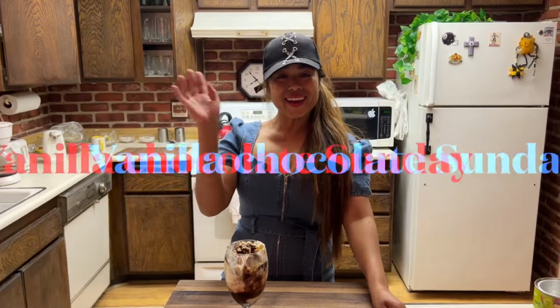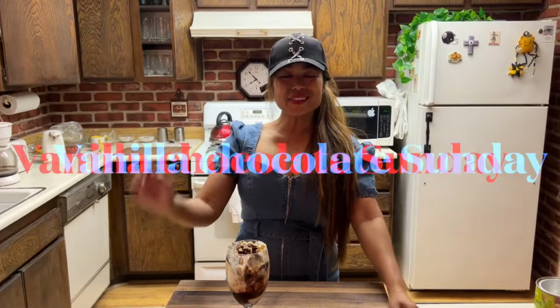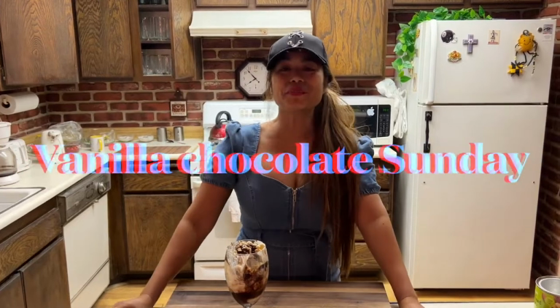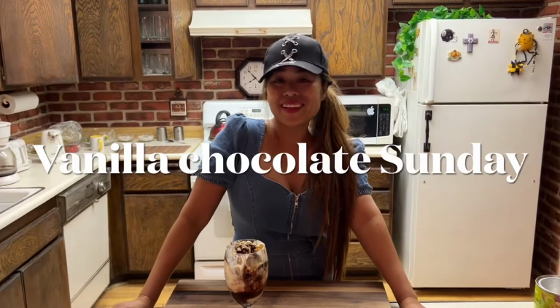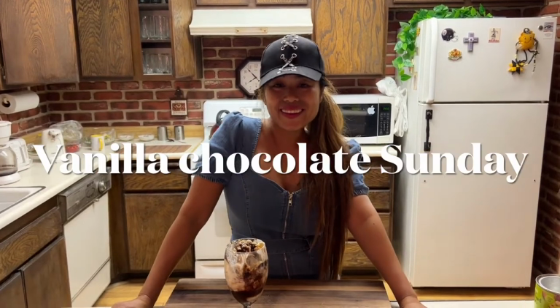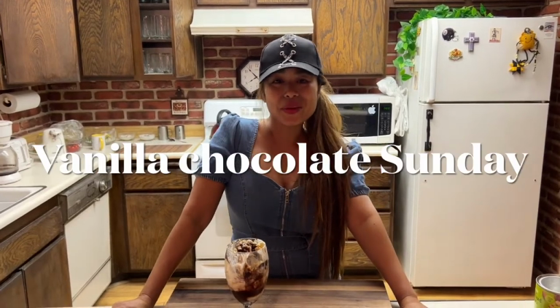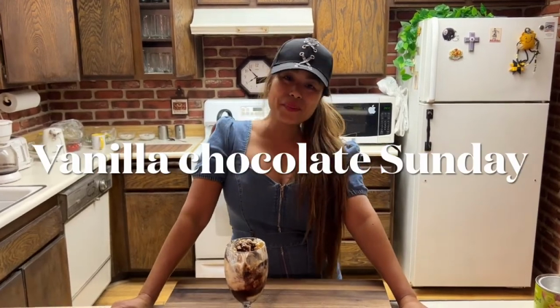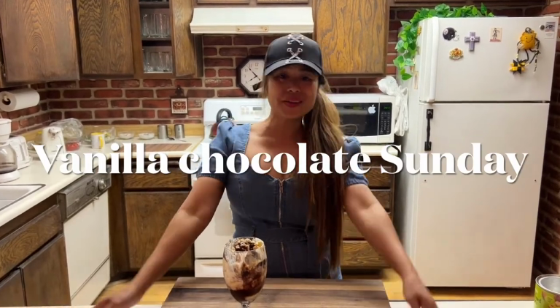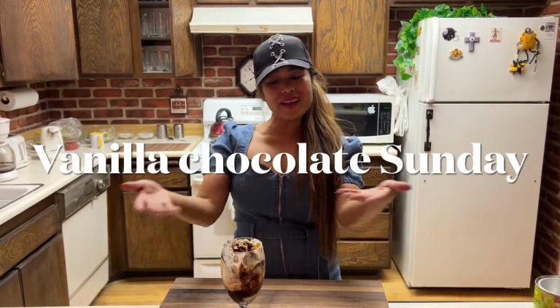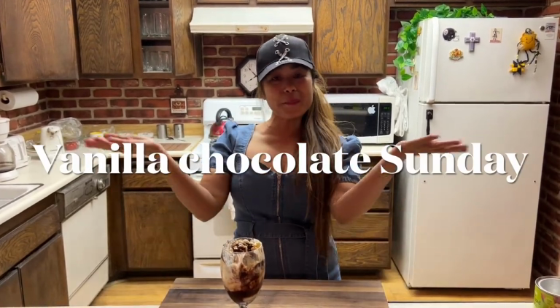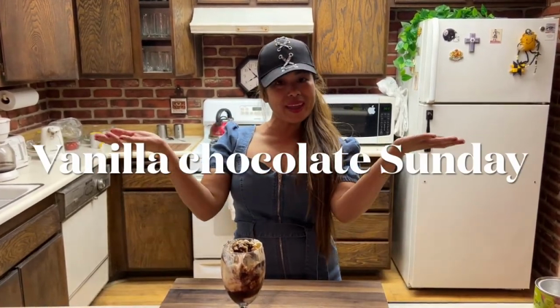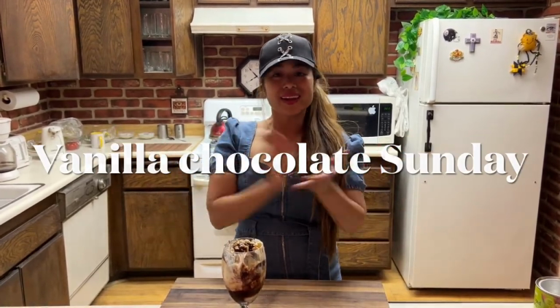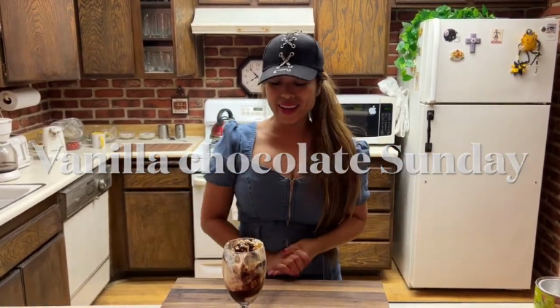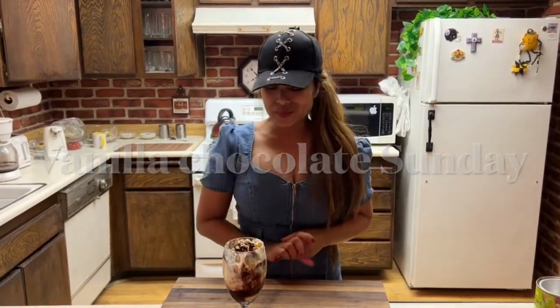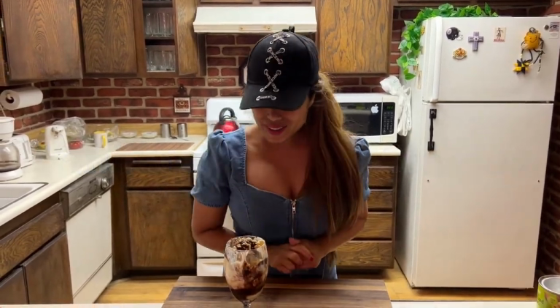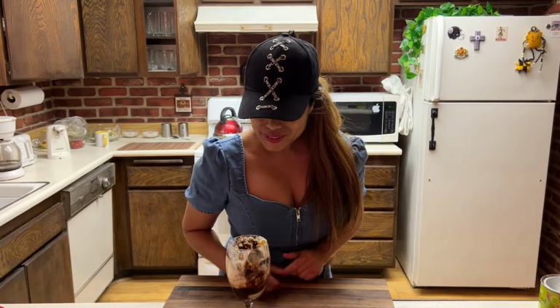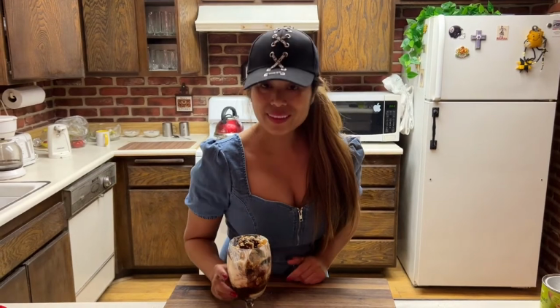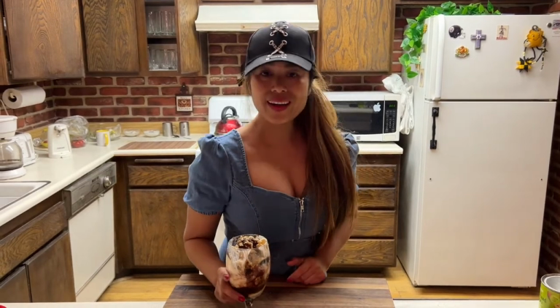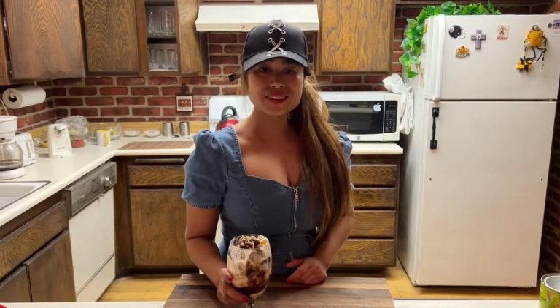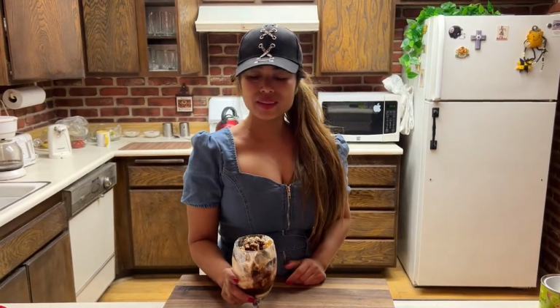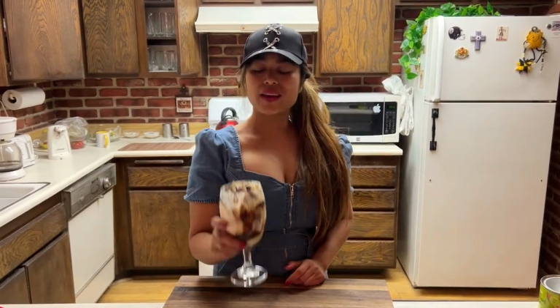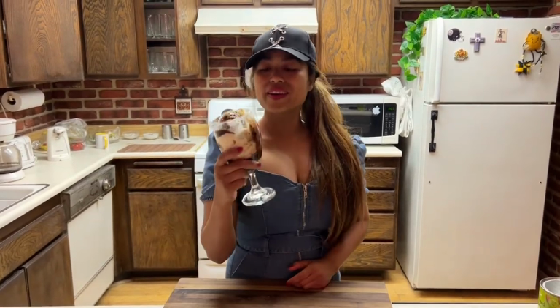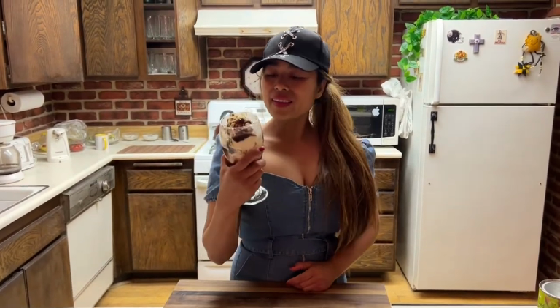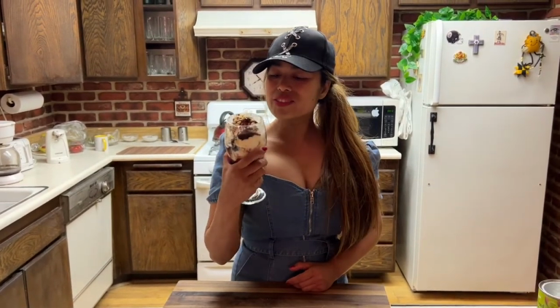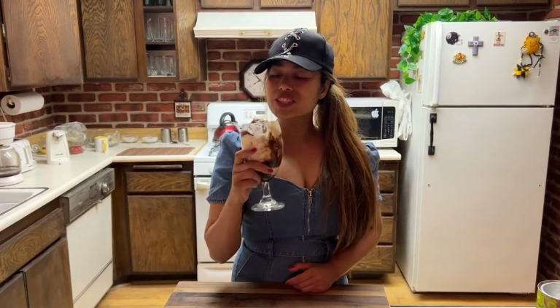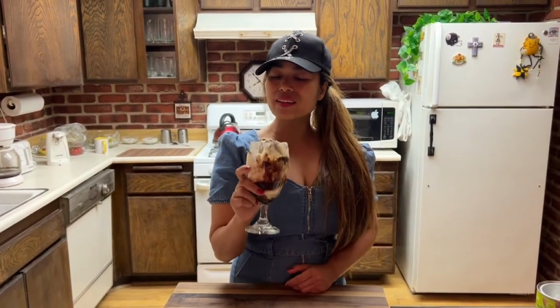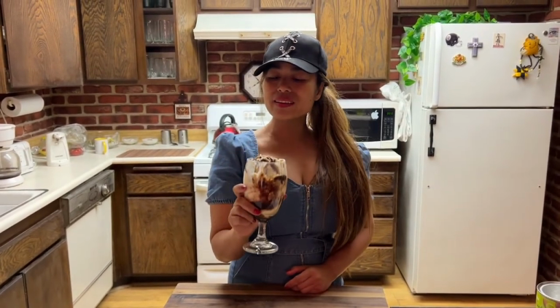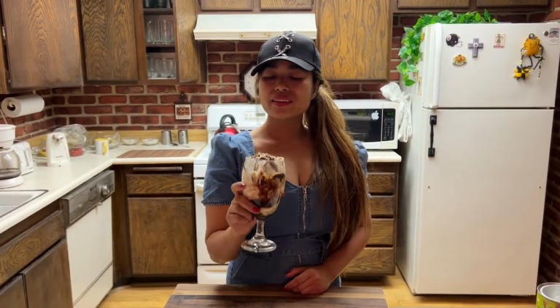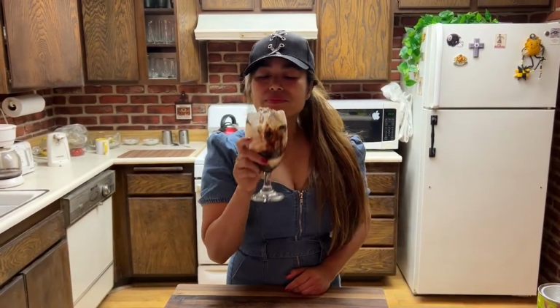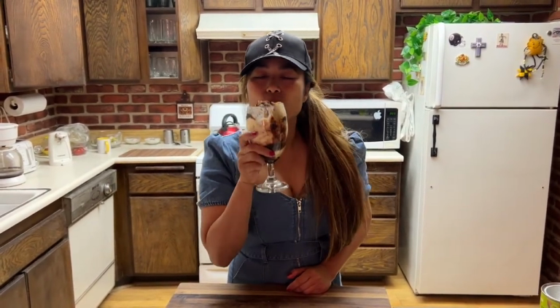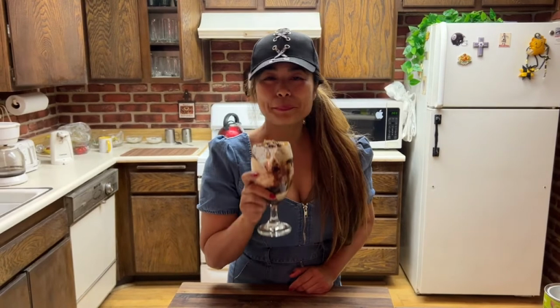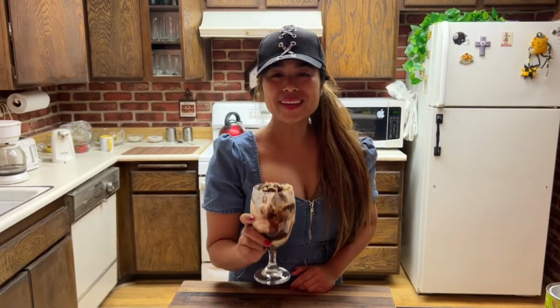Hey guys, Marie Marcel here. Welcome back to iHomeBake. Today I'm going to show you exactly how to make this vanilla chocolate with peanuts.